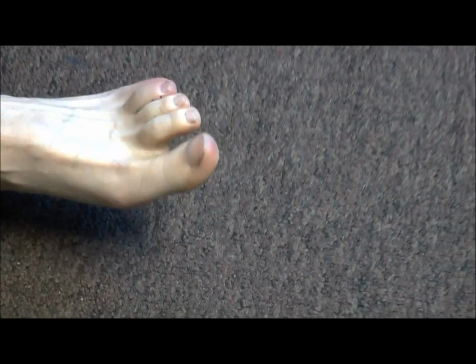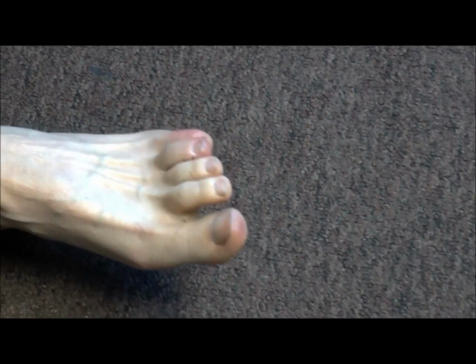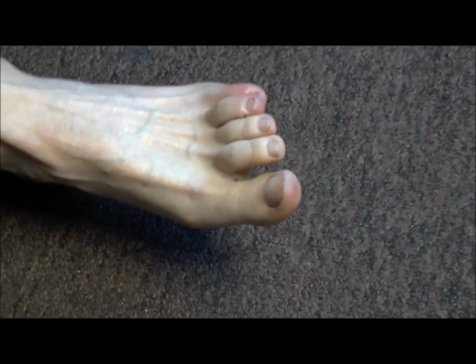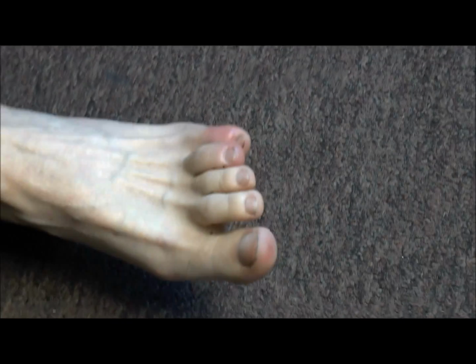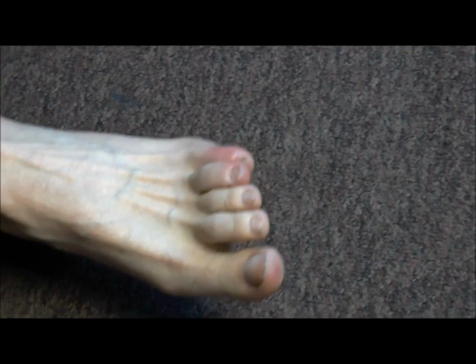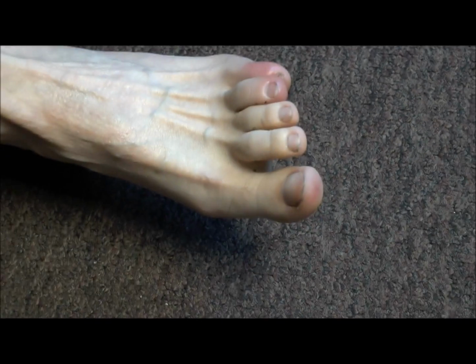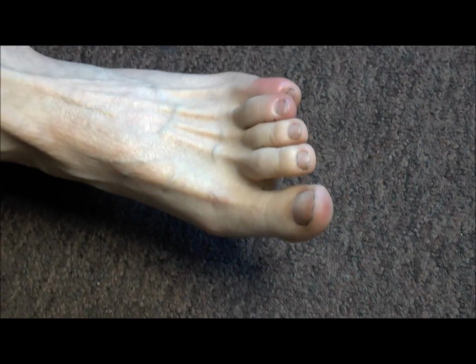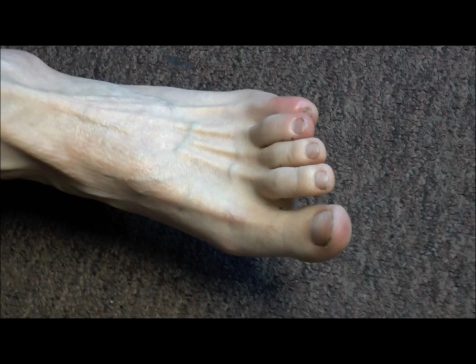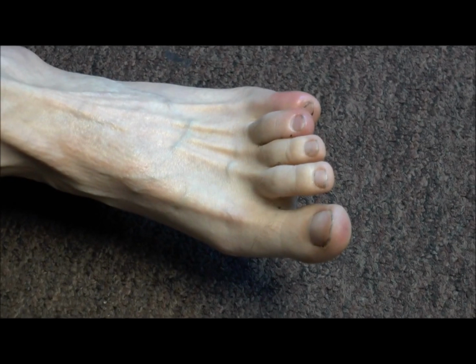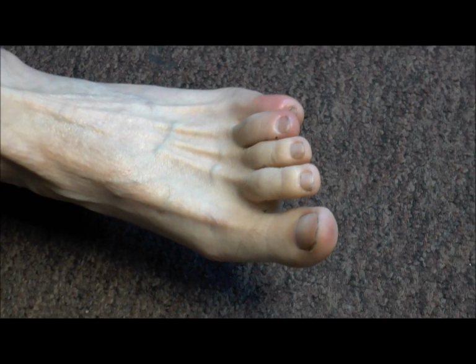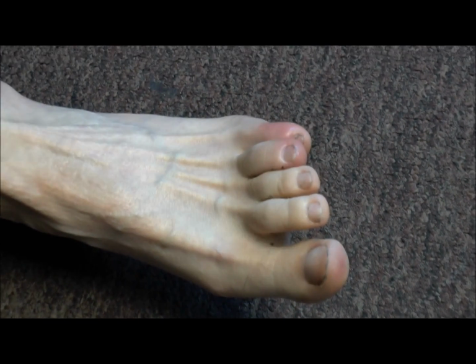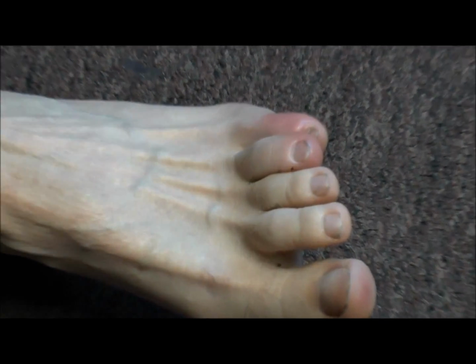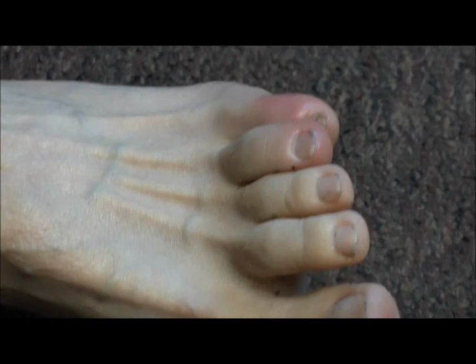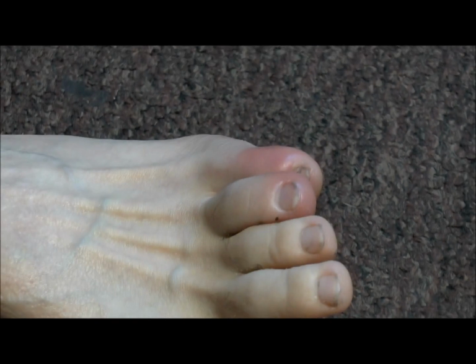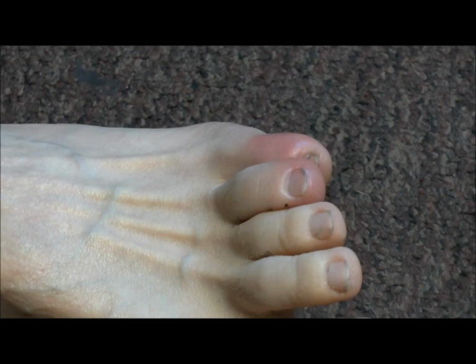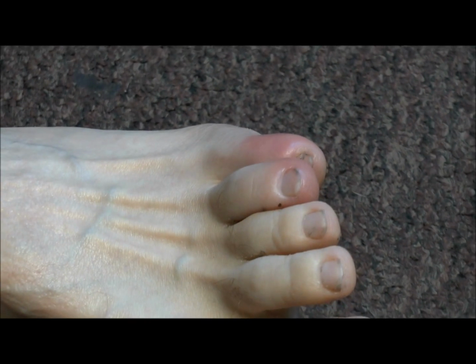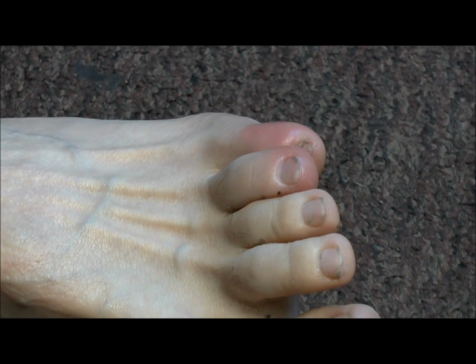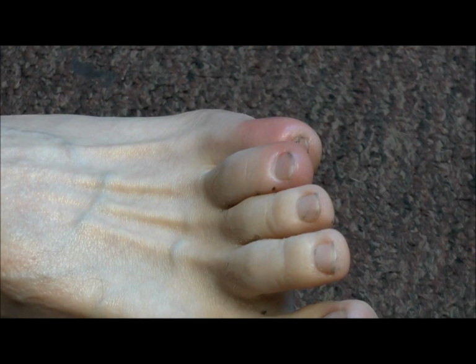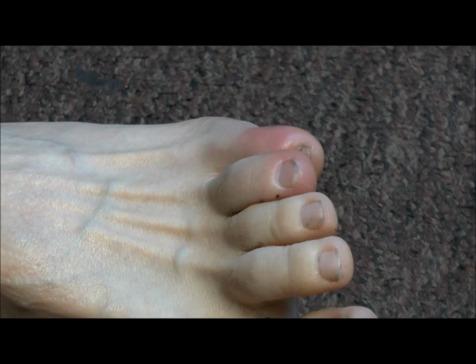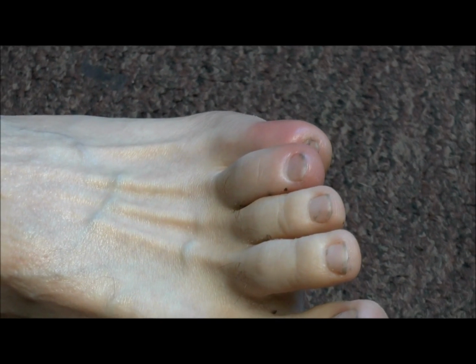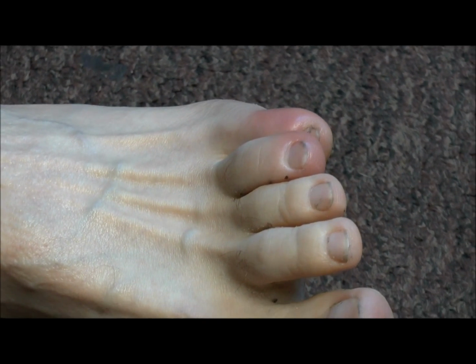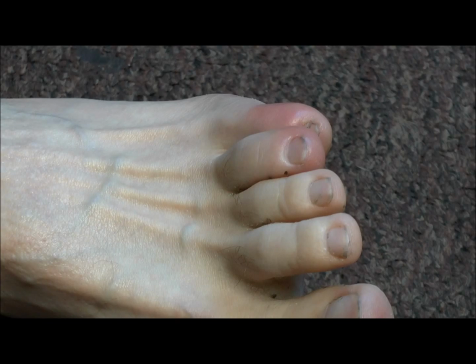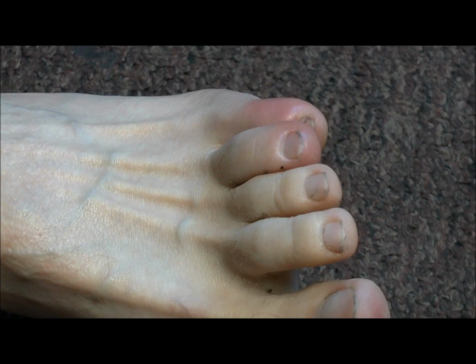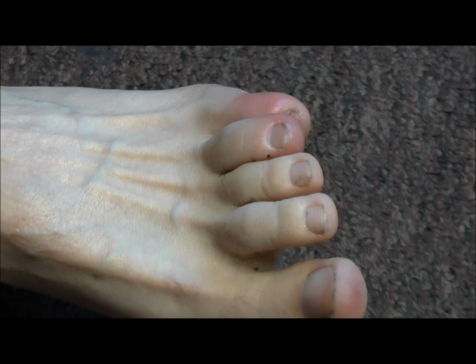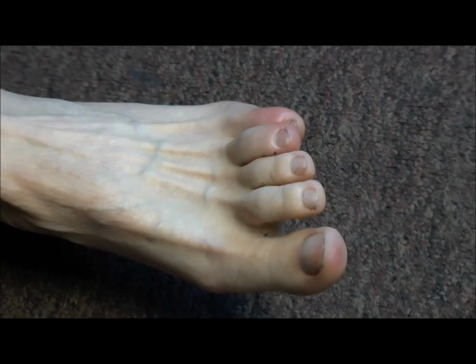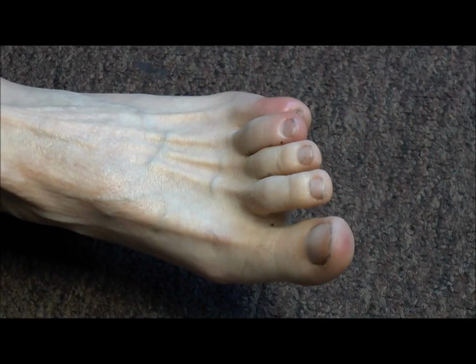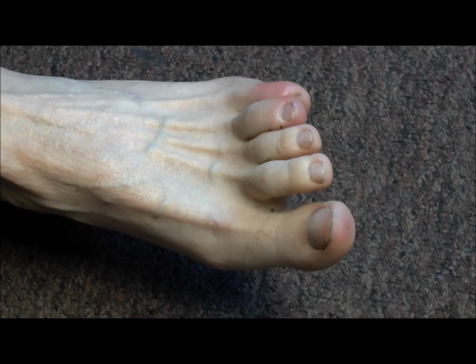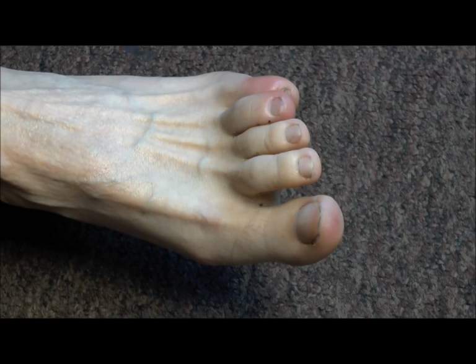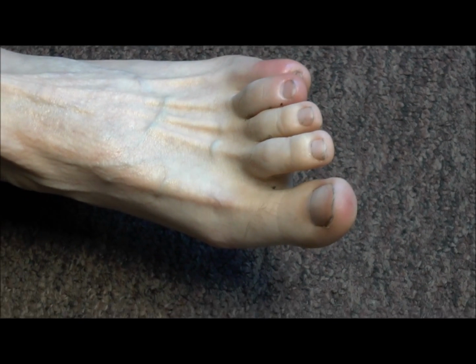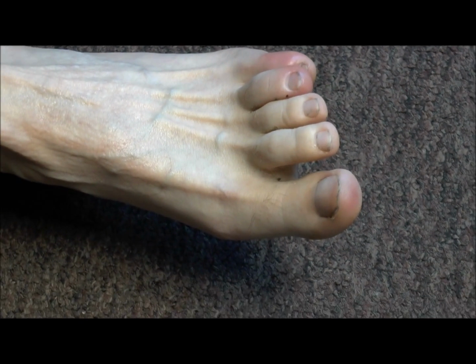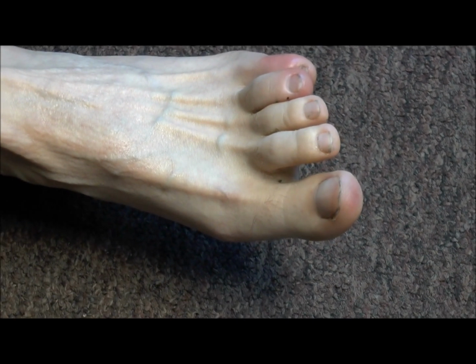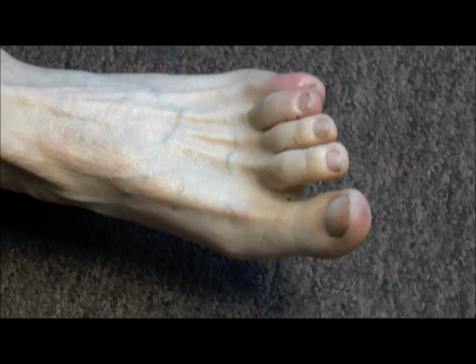The other foot is suffering as well. Here you can see it mainly on the fourth and fifth toe and slightly the hallux, the big one.